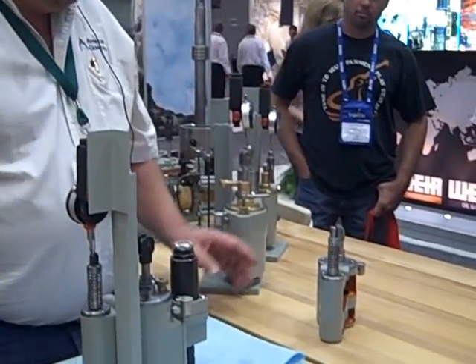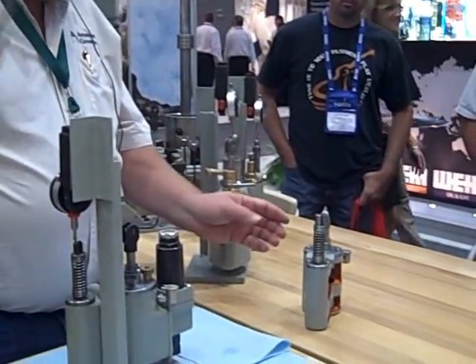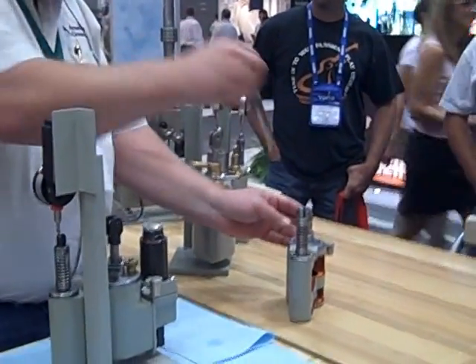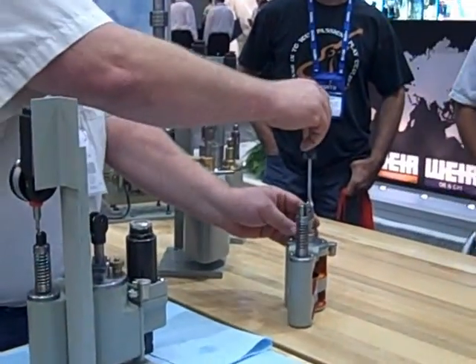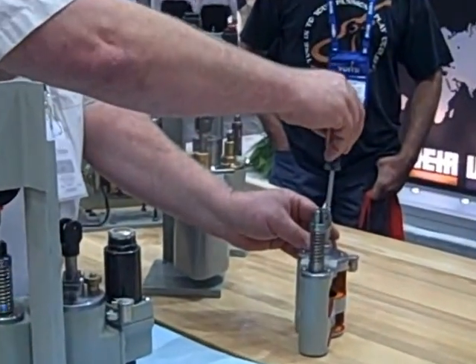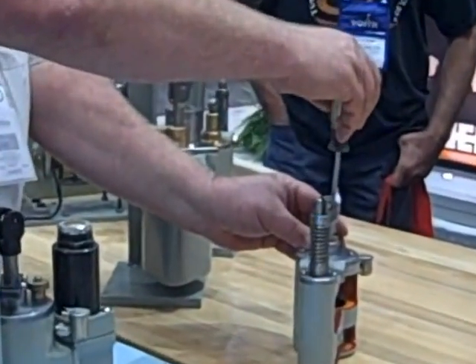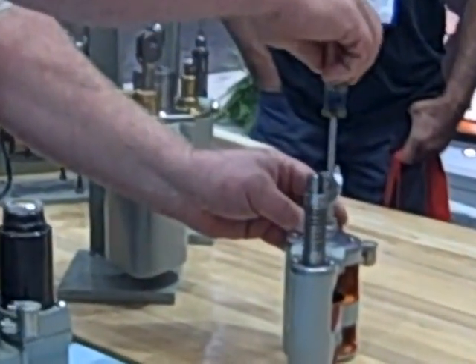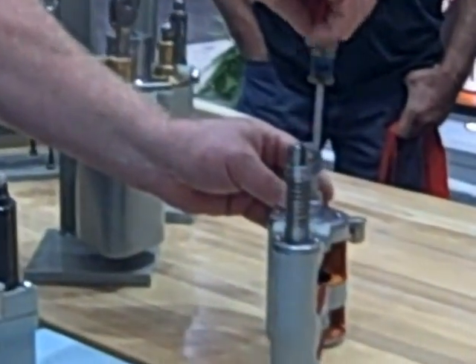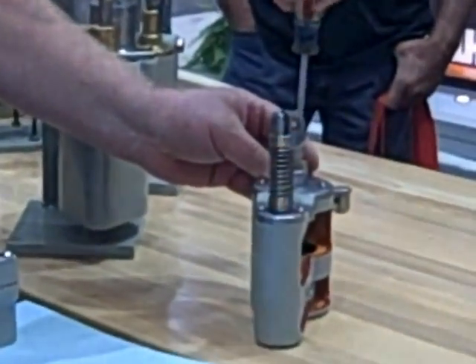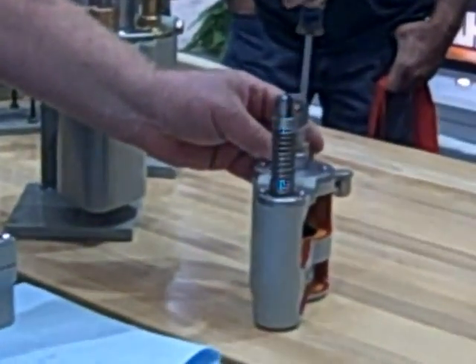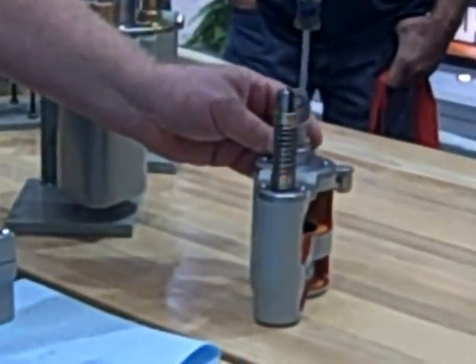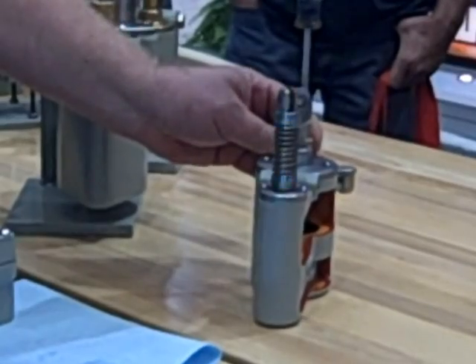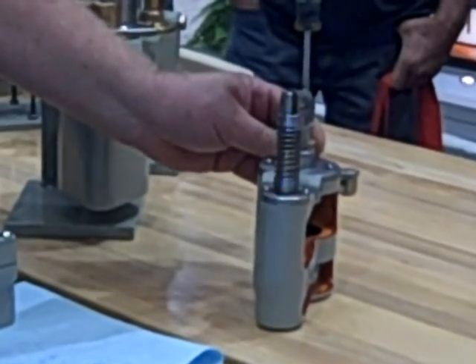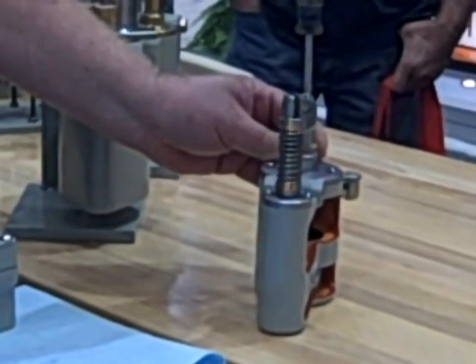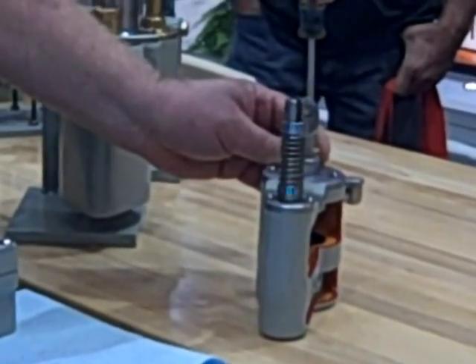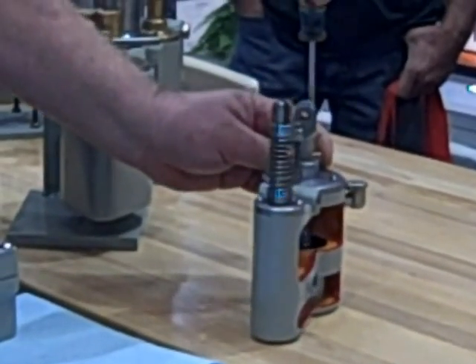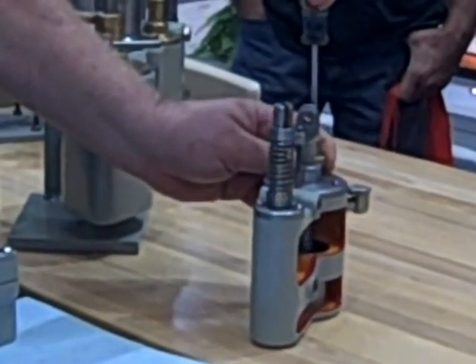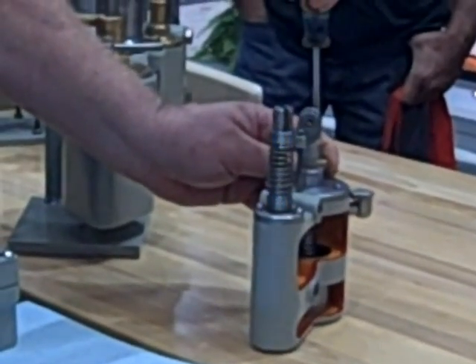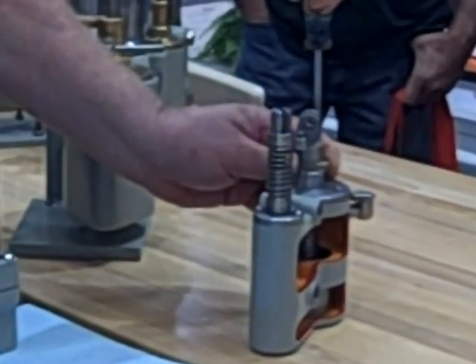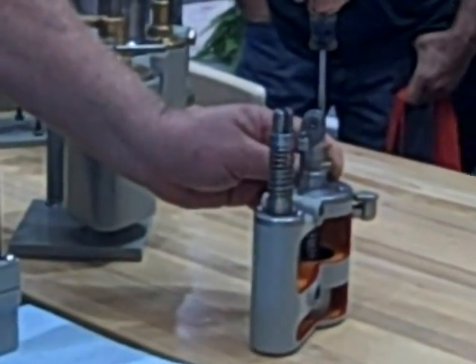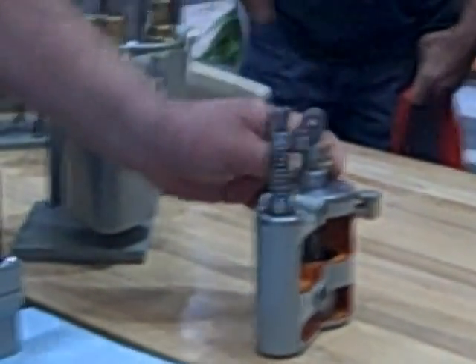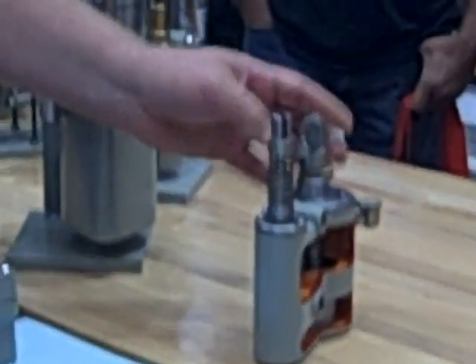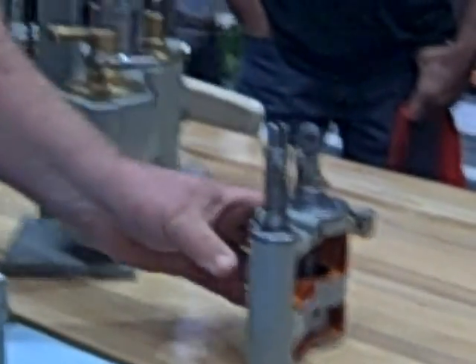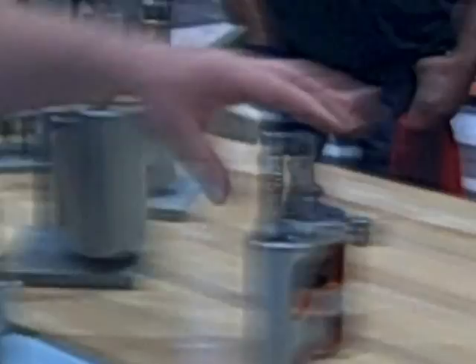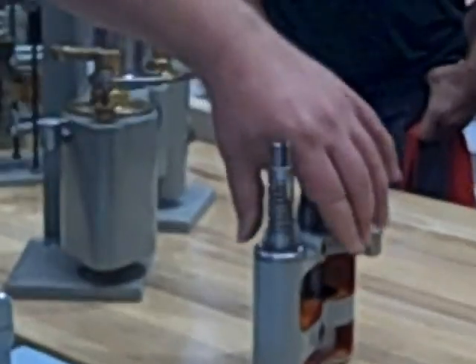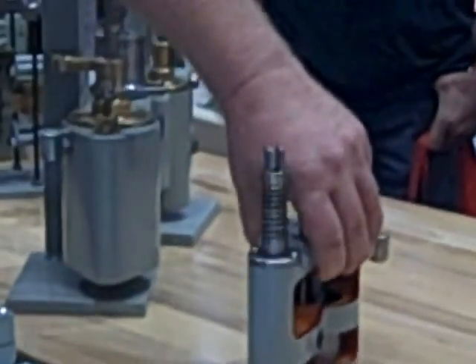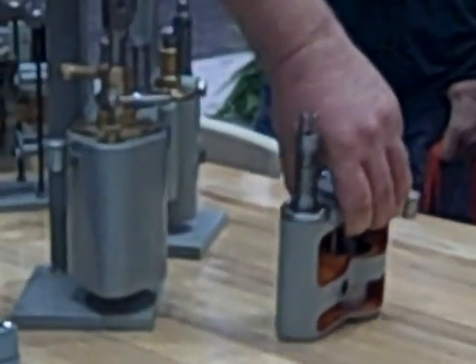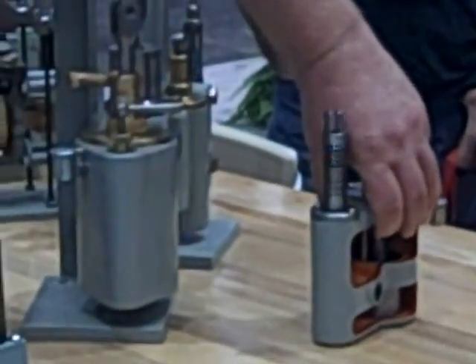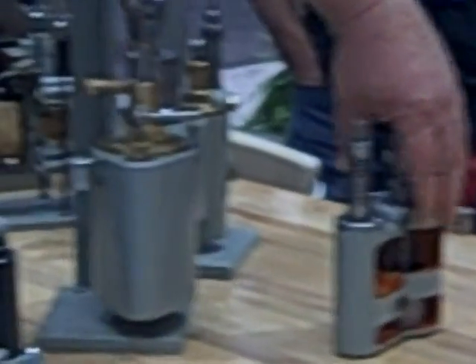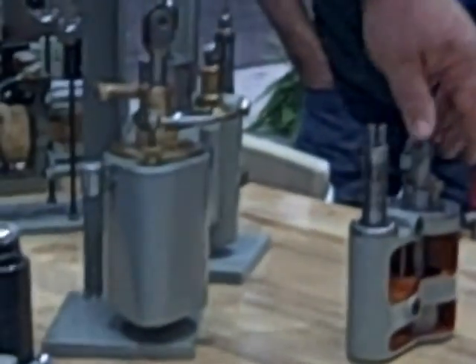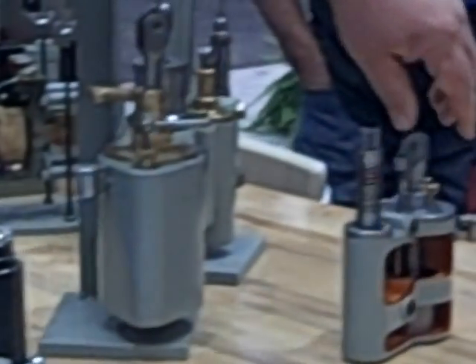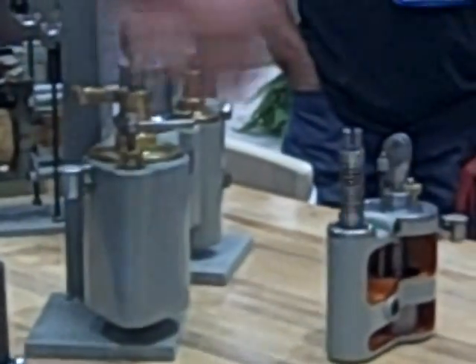A typical dashpot setting on these here is usually between about an eighth and a quarter of a turn opening. That is a very small opening.